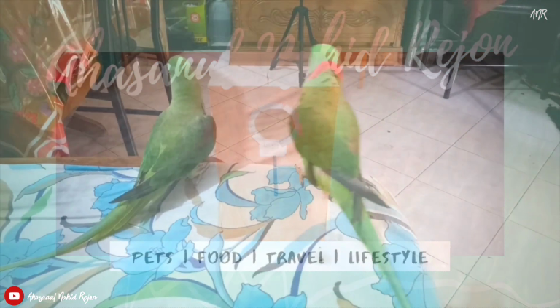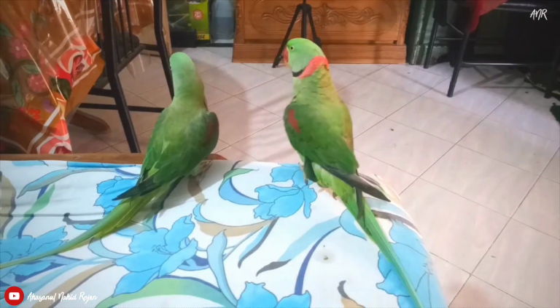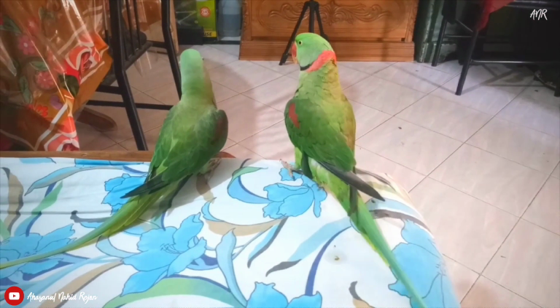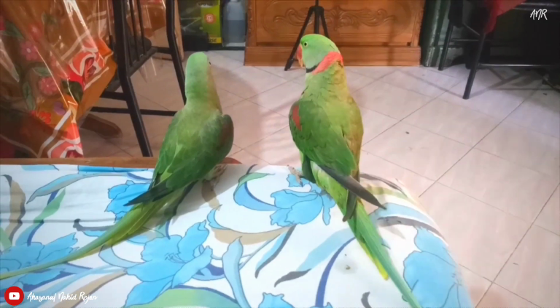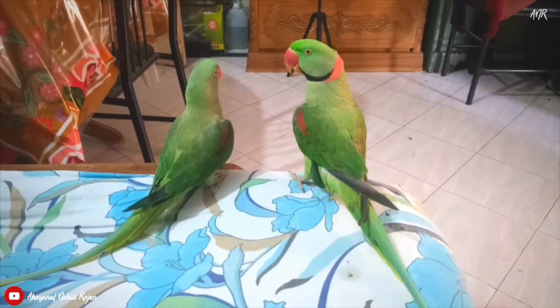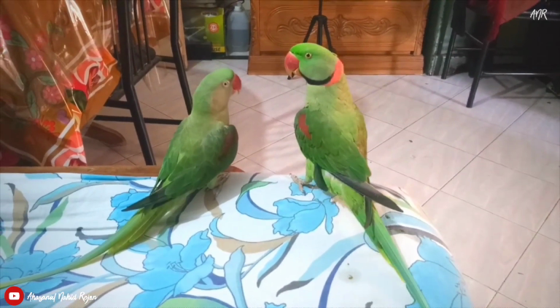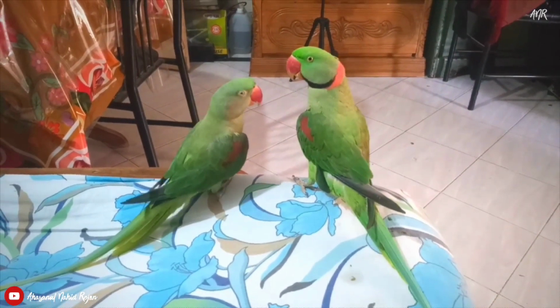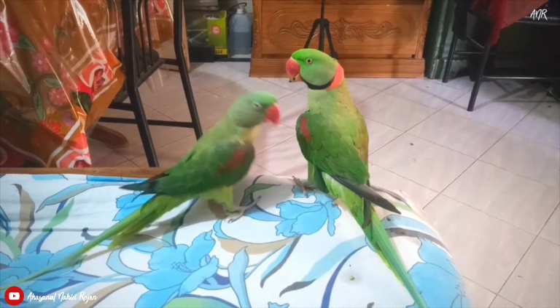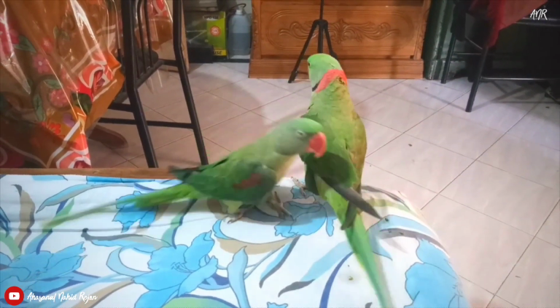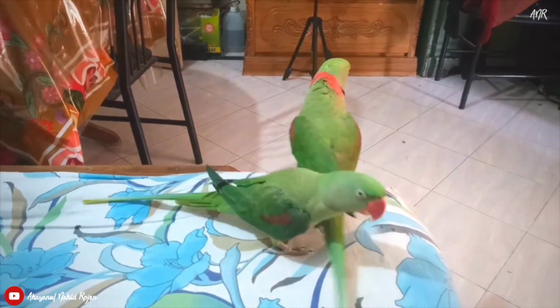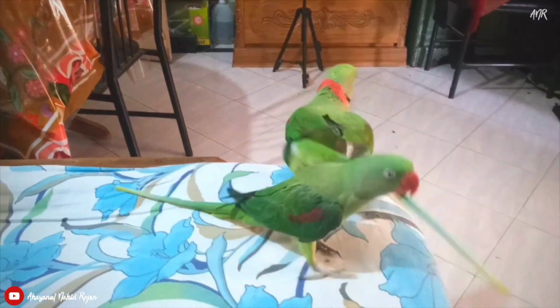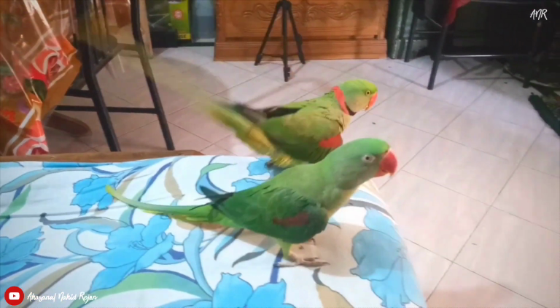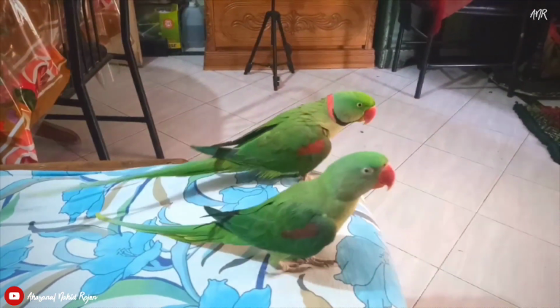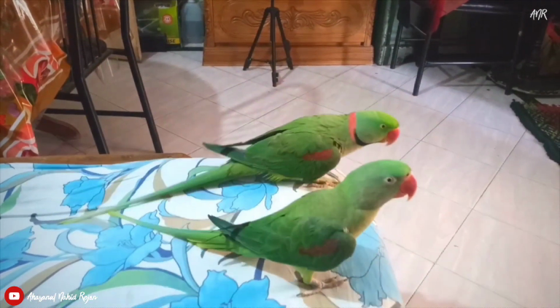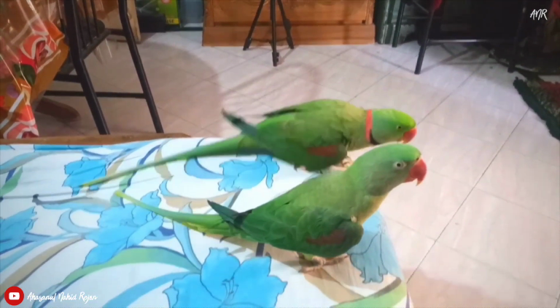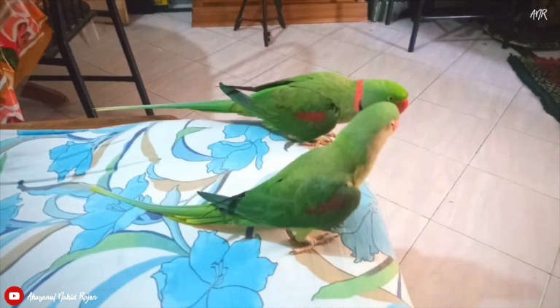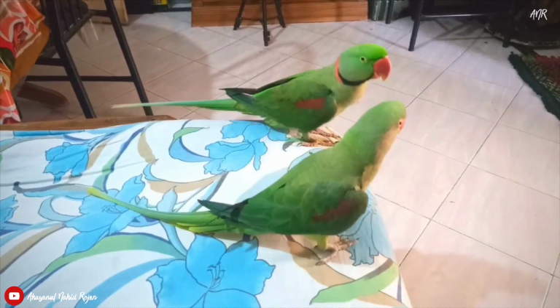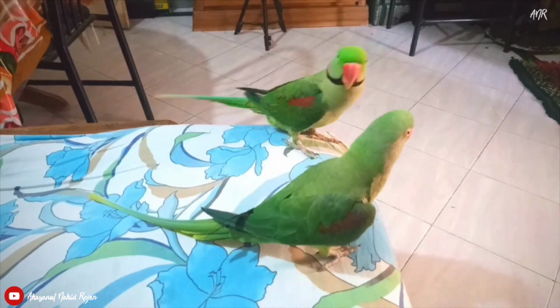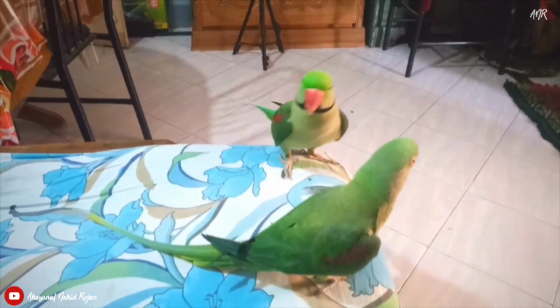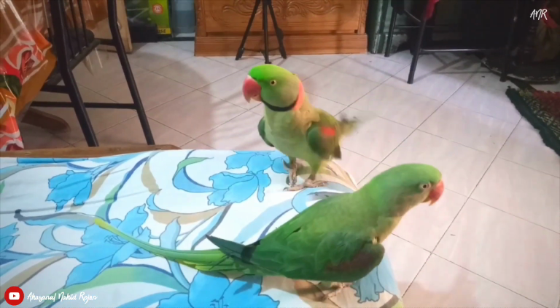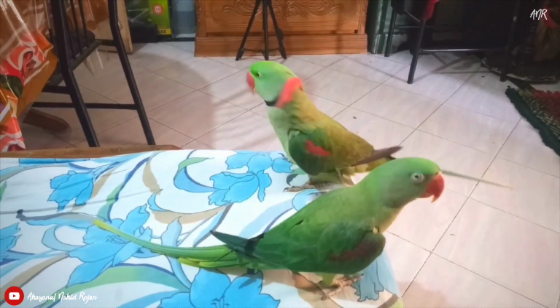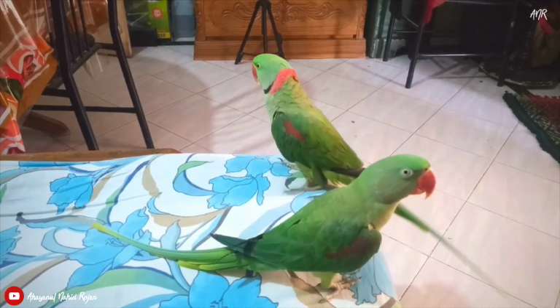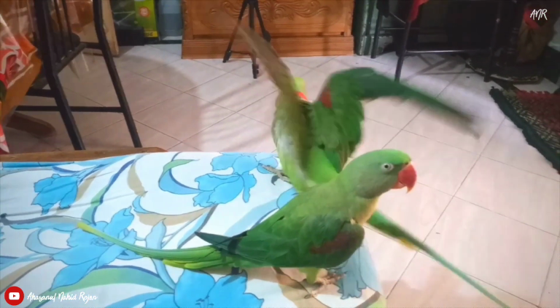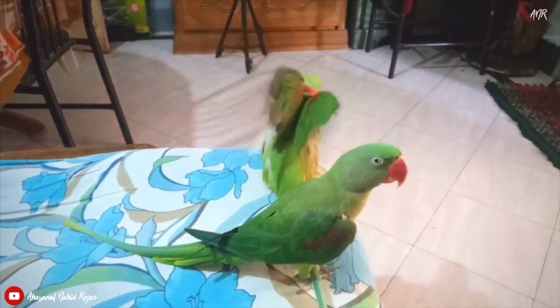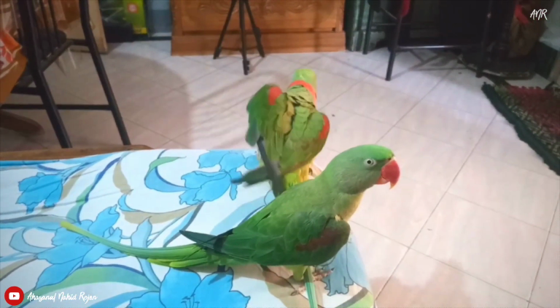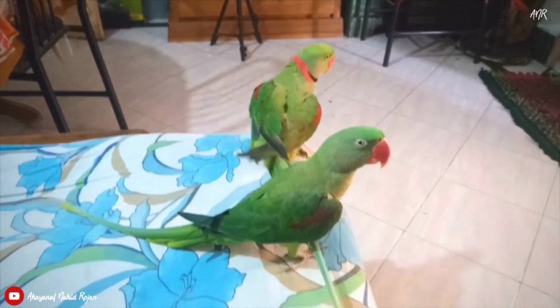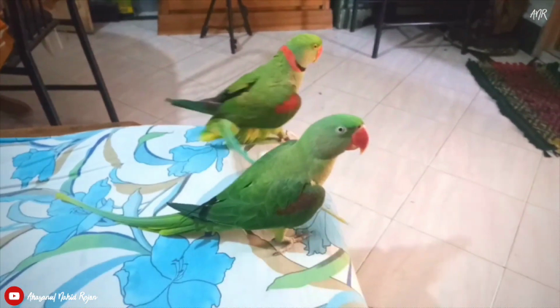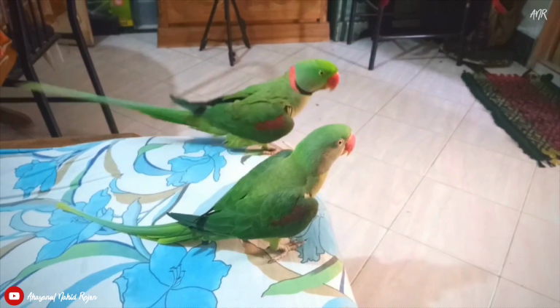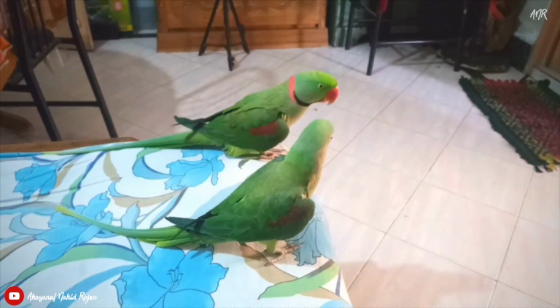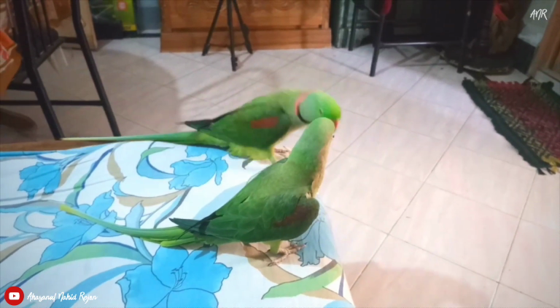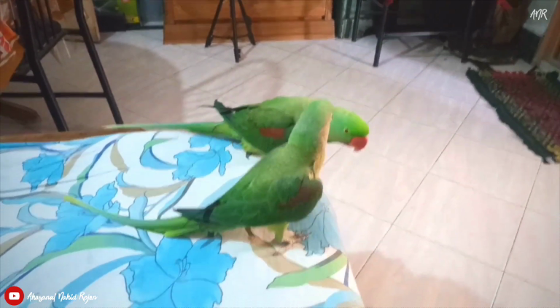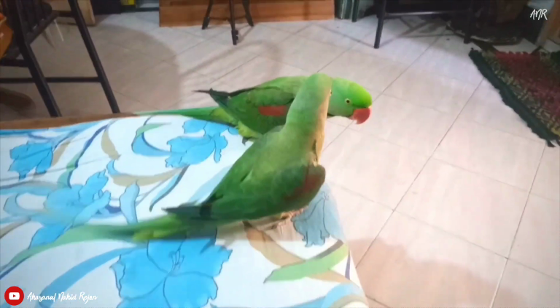Hello everyone, I am Rizal. In this video I am going to show you the standard breeding box for Alexandrine parrot and its measurements in details.